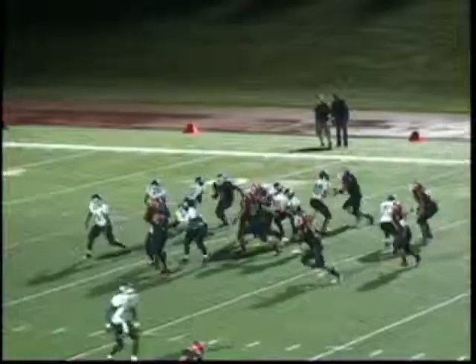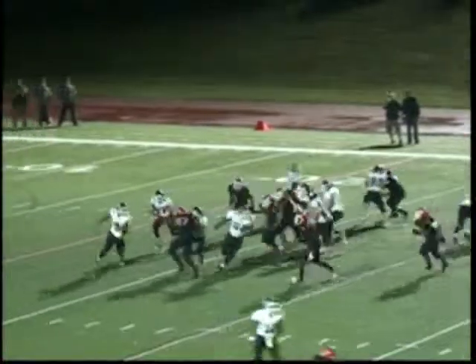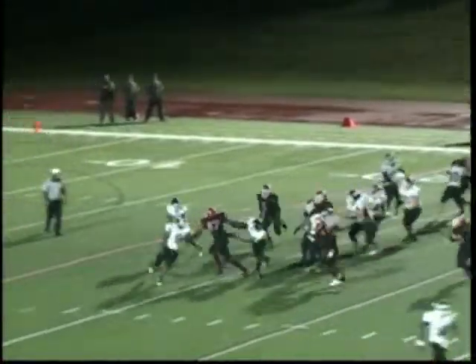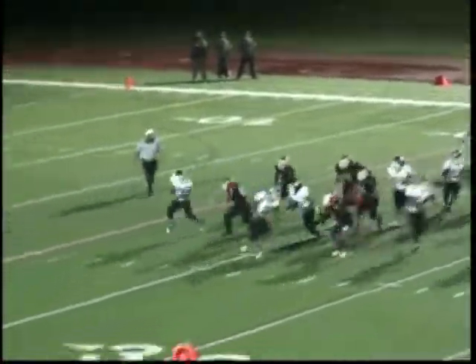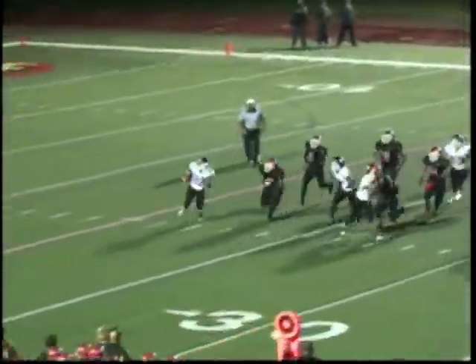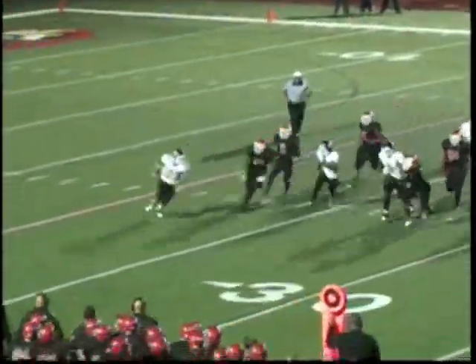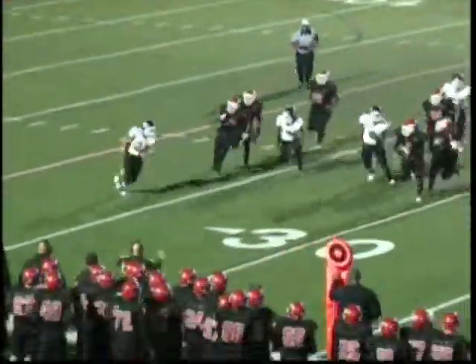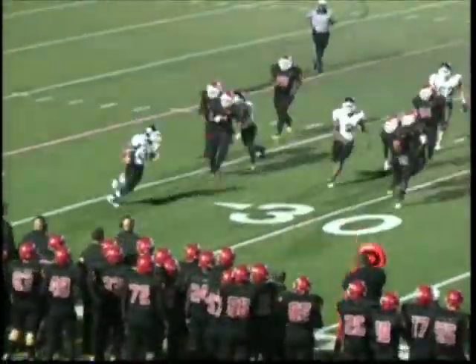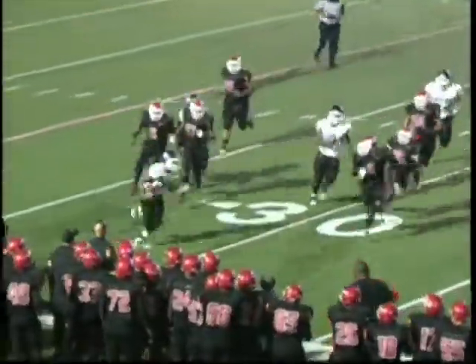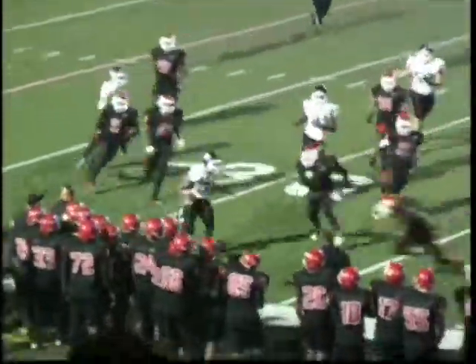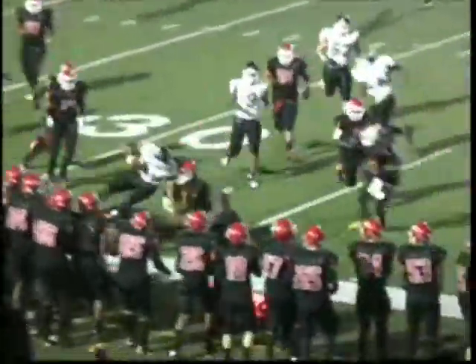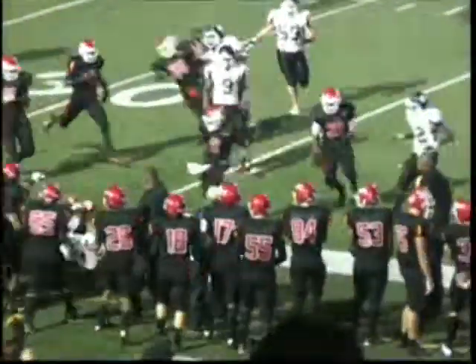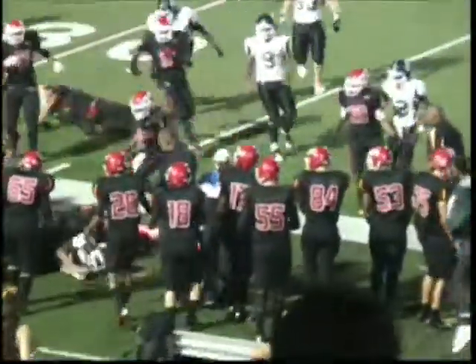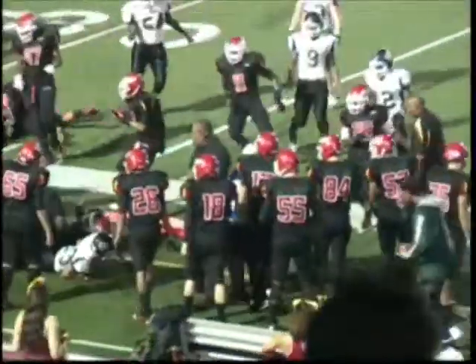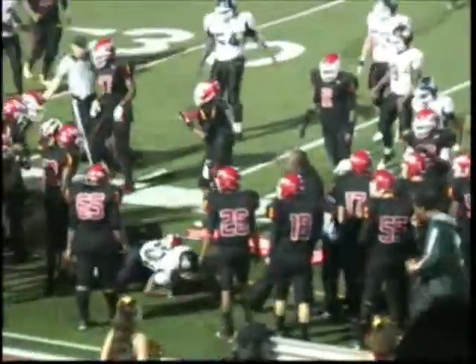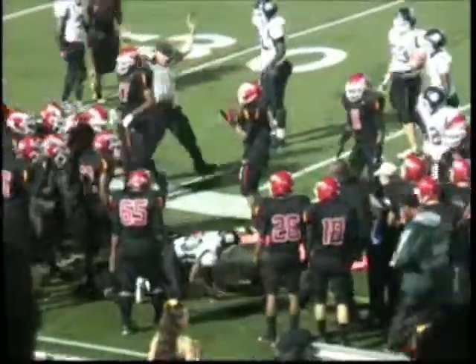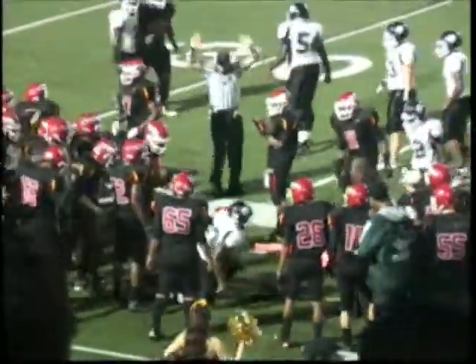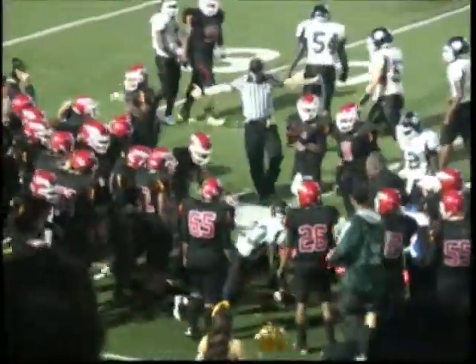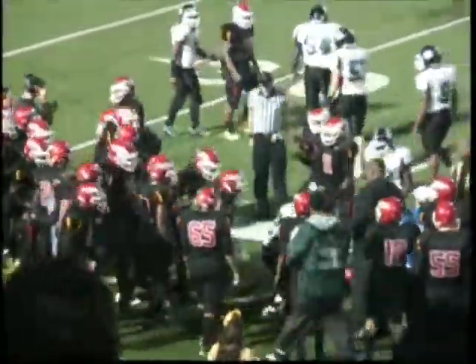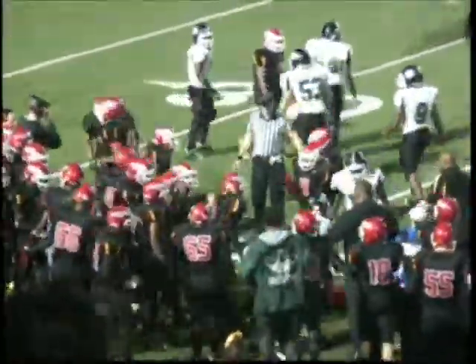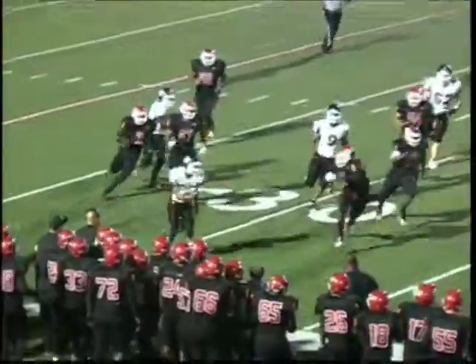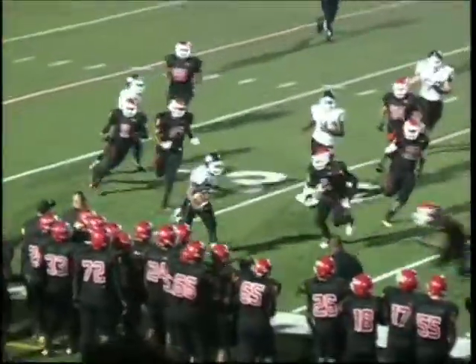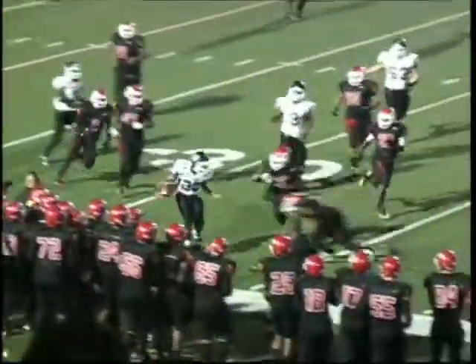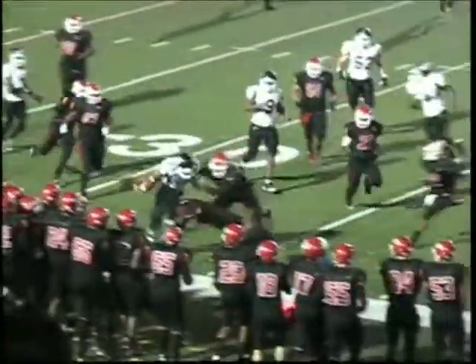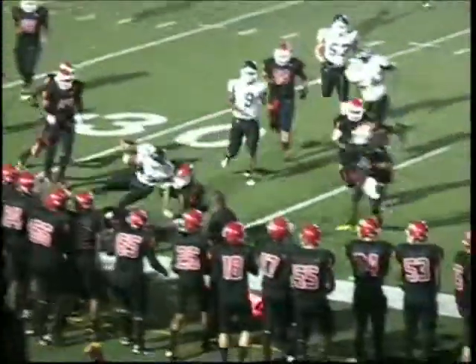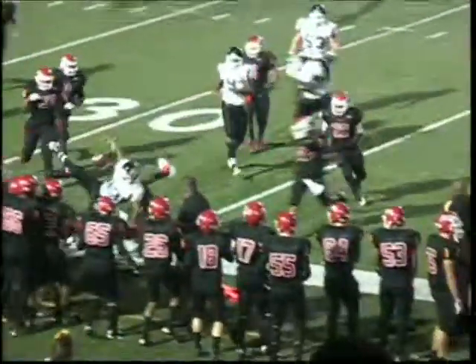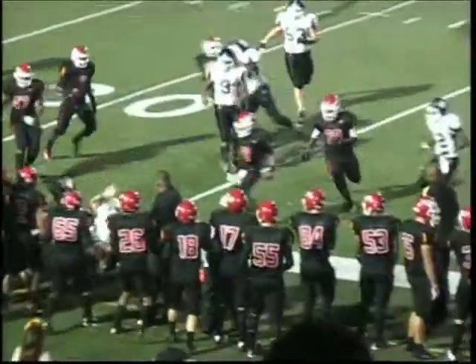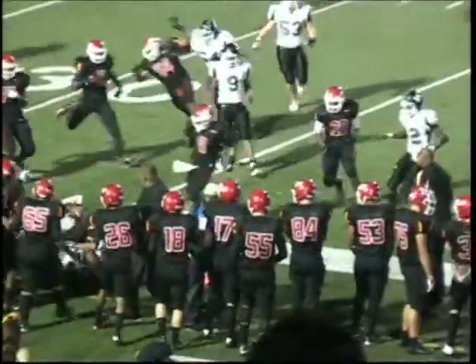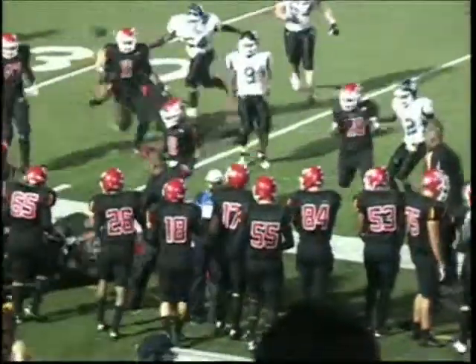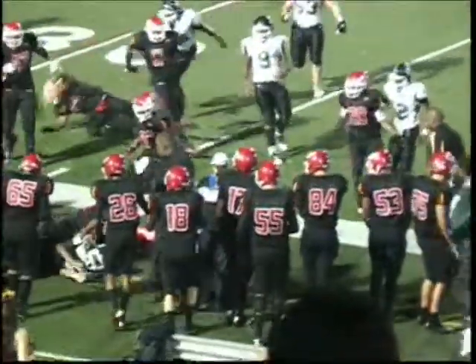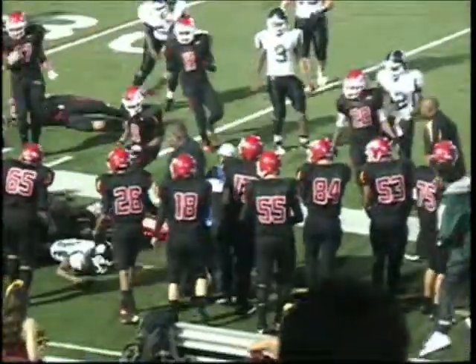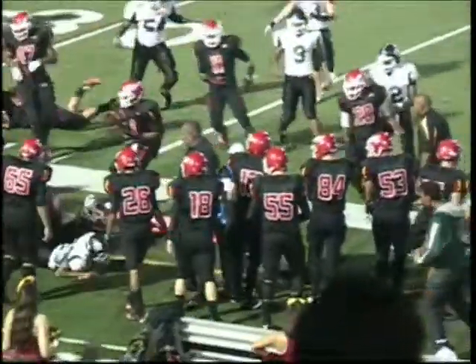Lee hands it off — looks like Edwards coming wide. Oh, huge hit! Dakota Edwards turns the corner and gets walloped, touched by number five right there, Curtis Gibson. Ouch.